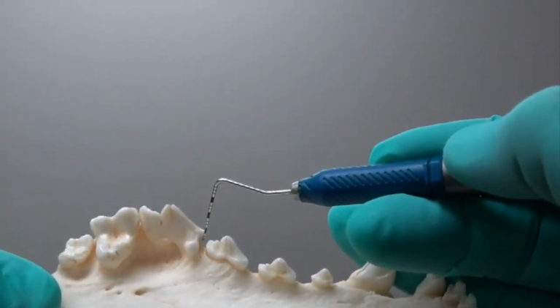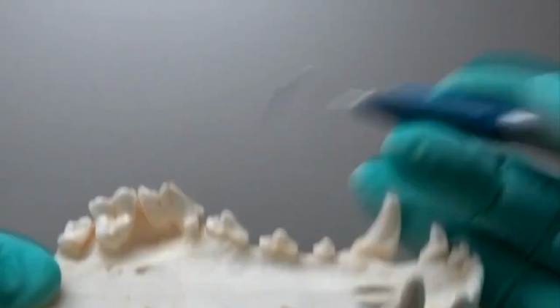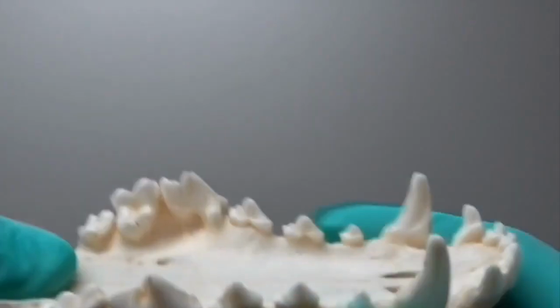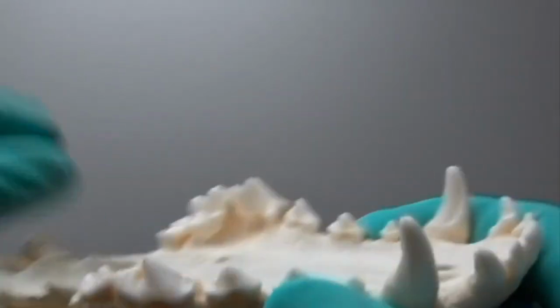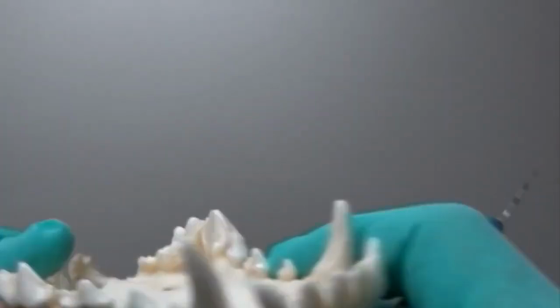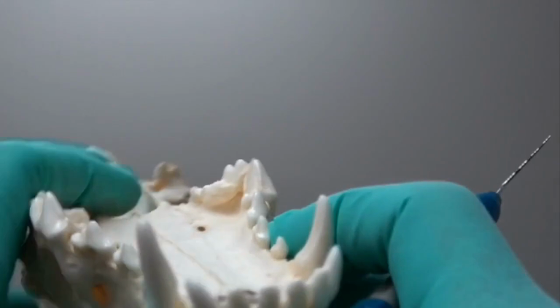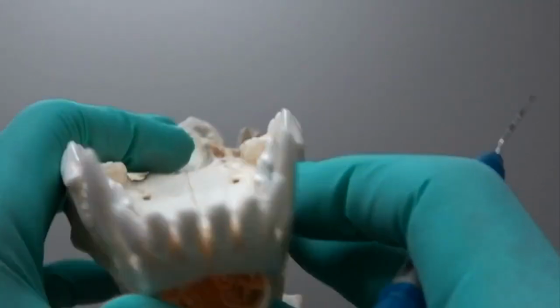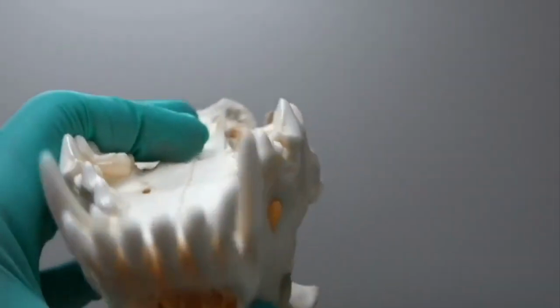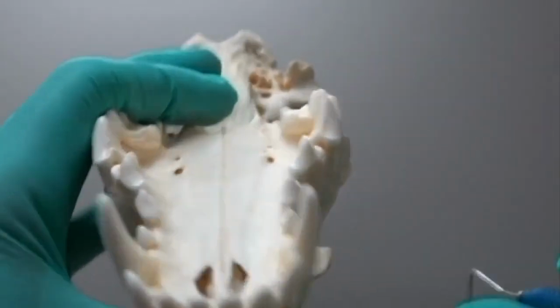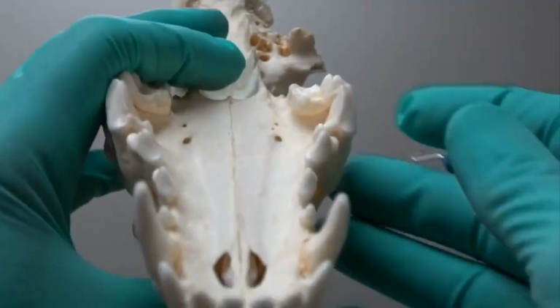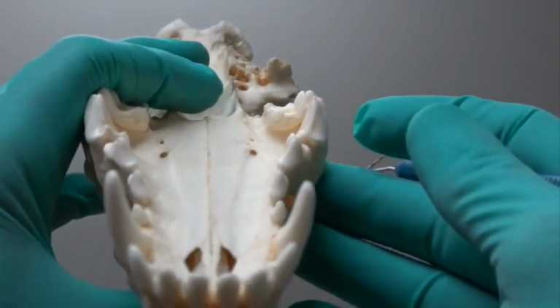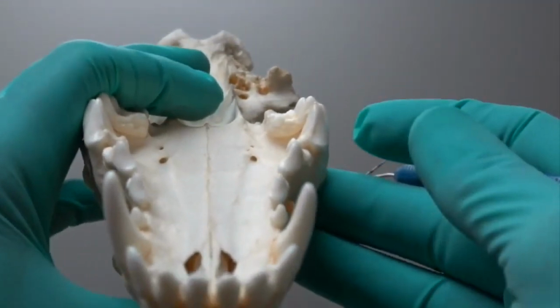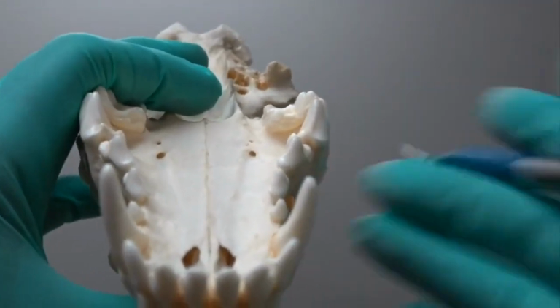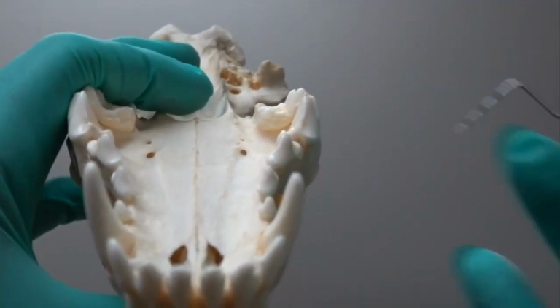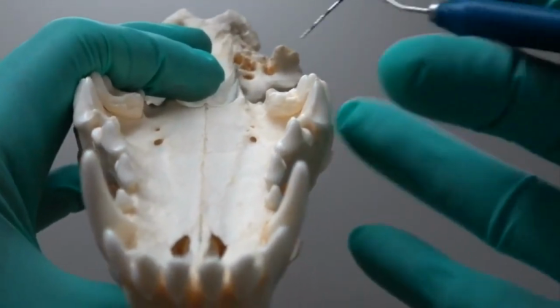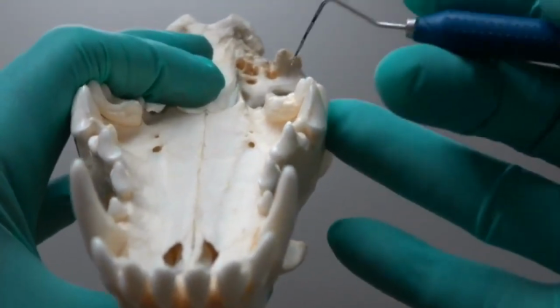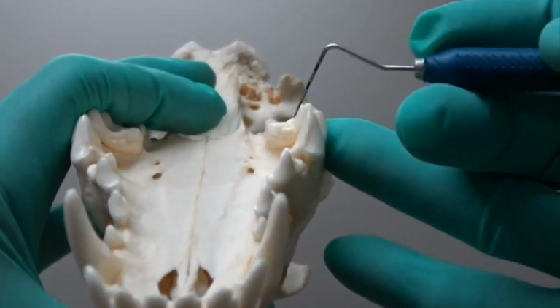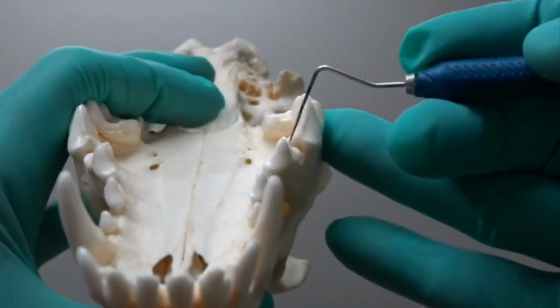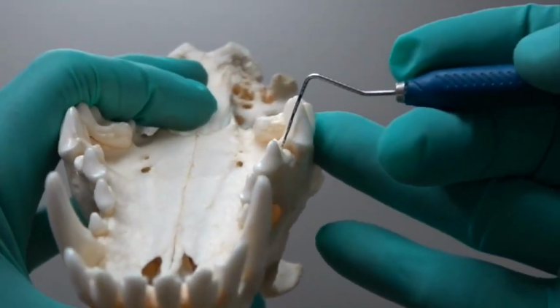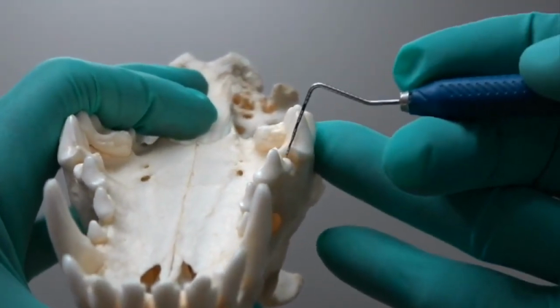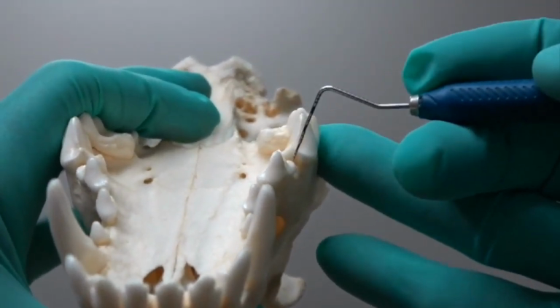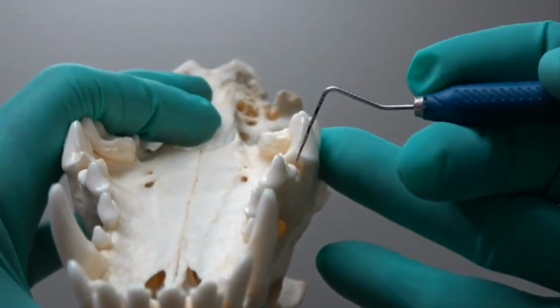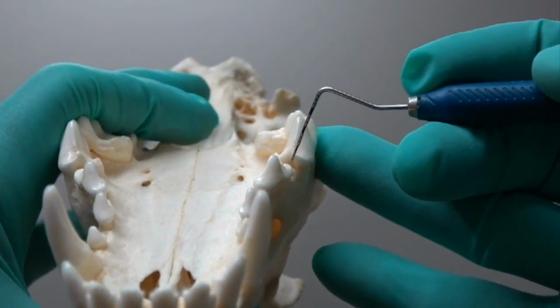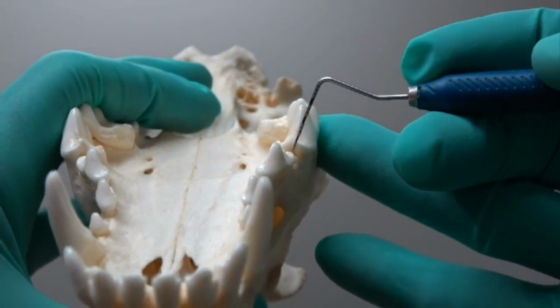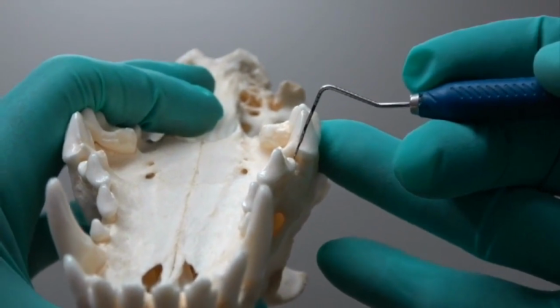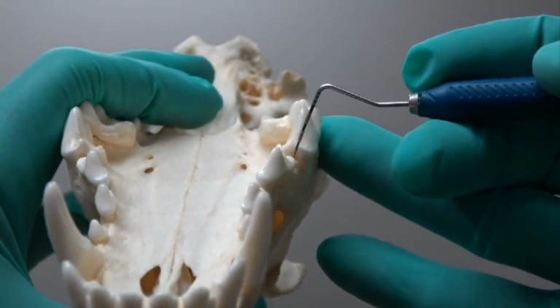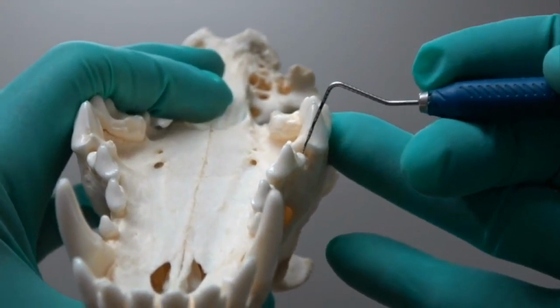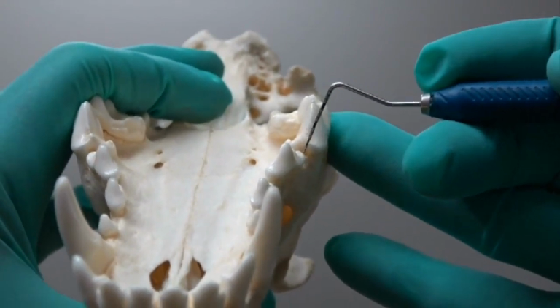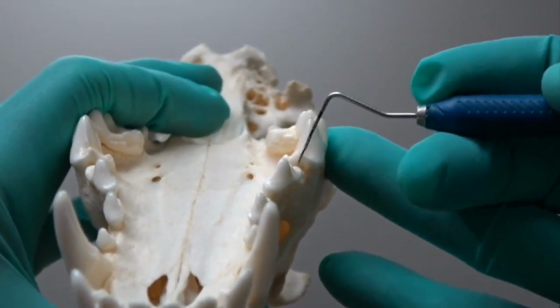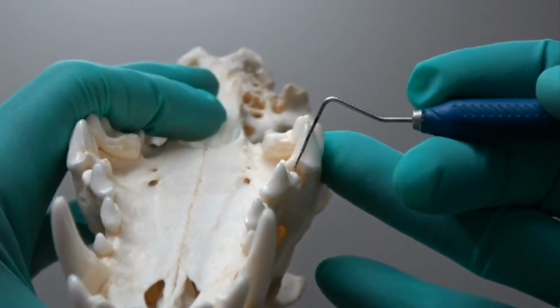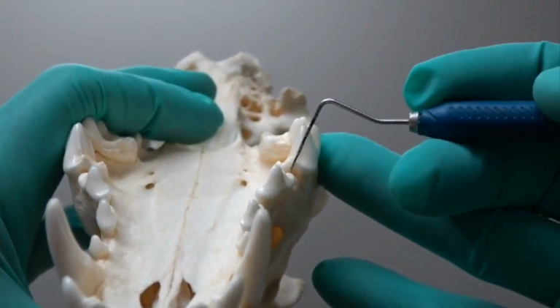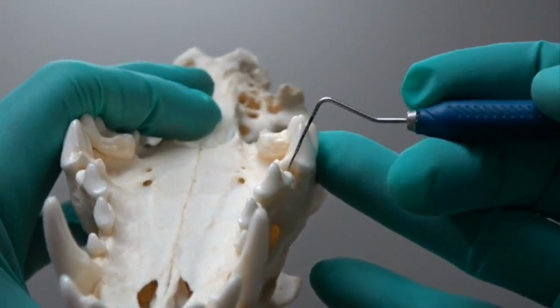There's the section for separation of the vestibular and distal root, and there's your section of the palatal root from the vestibular root. When you turn that over and look closely, you can see the actual furcation — there's gum tissue in that area in the live patient.